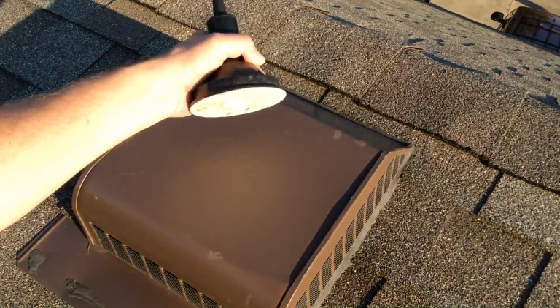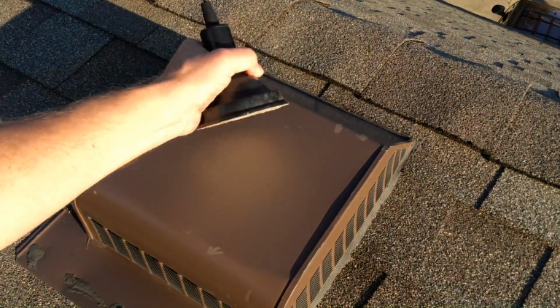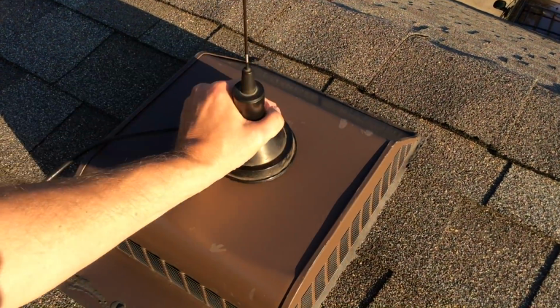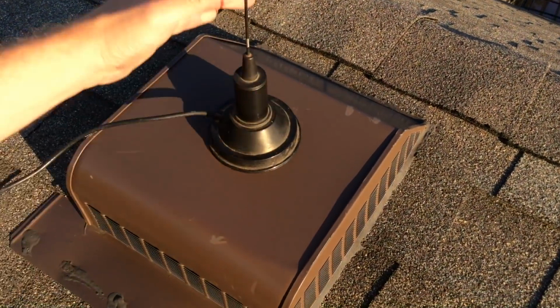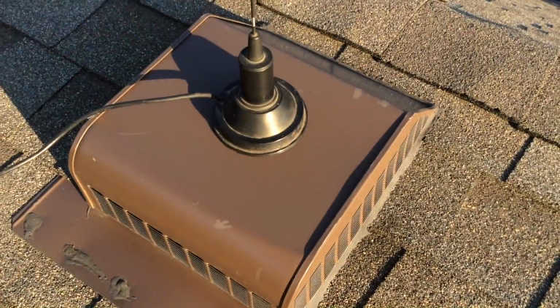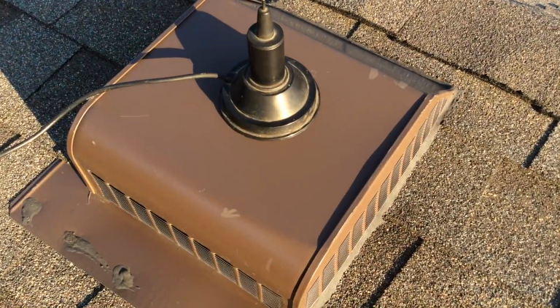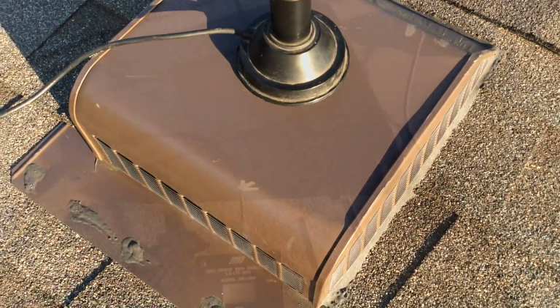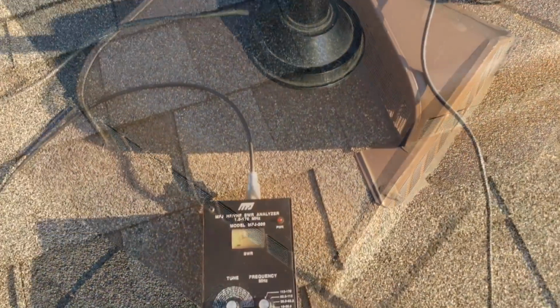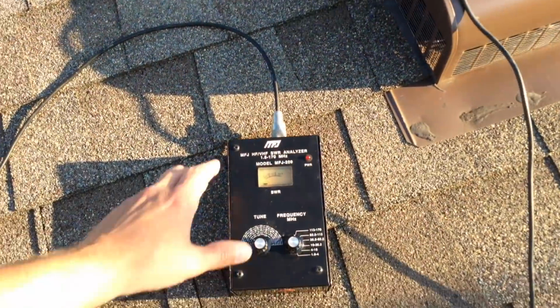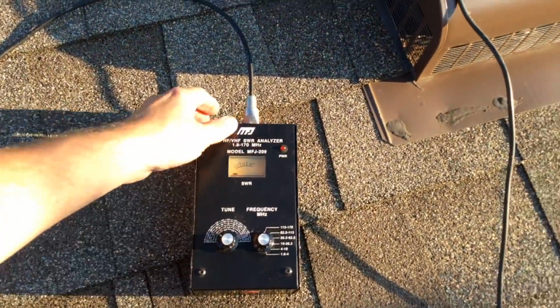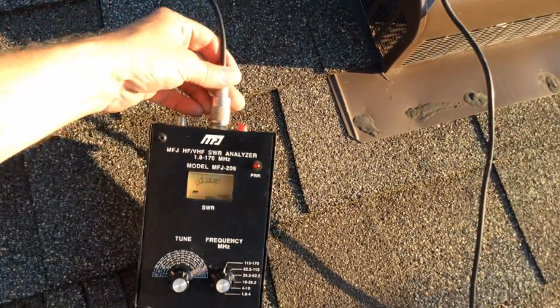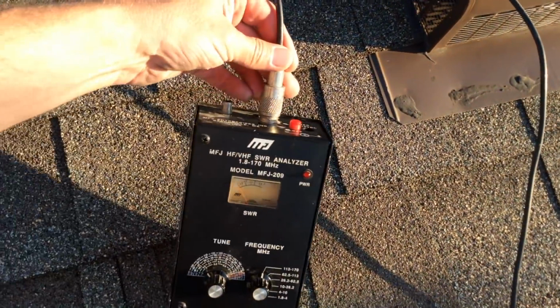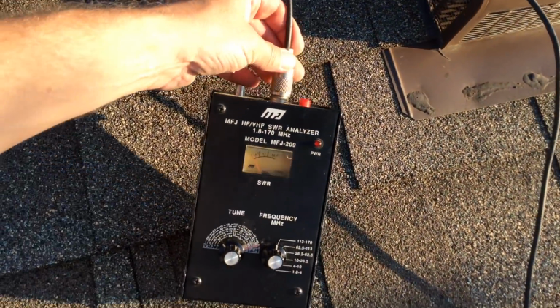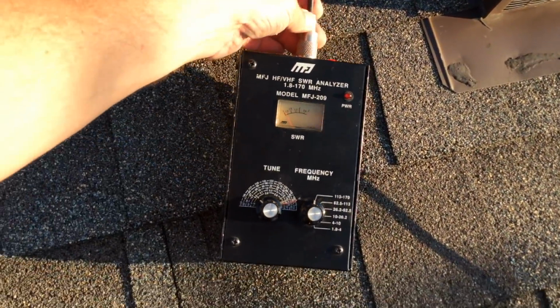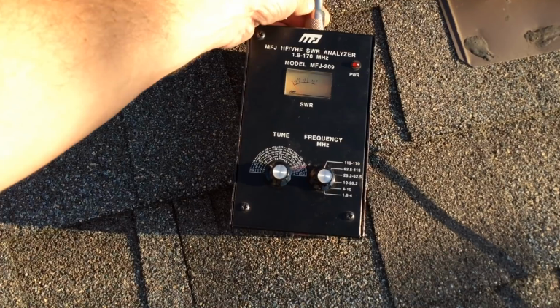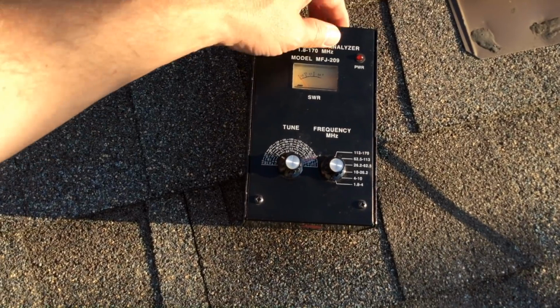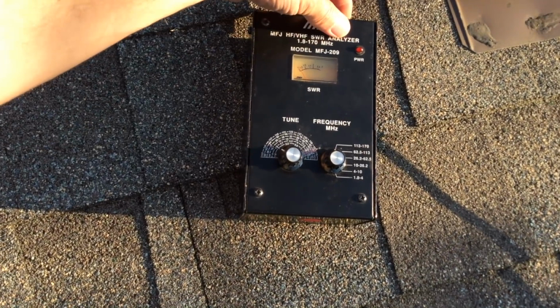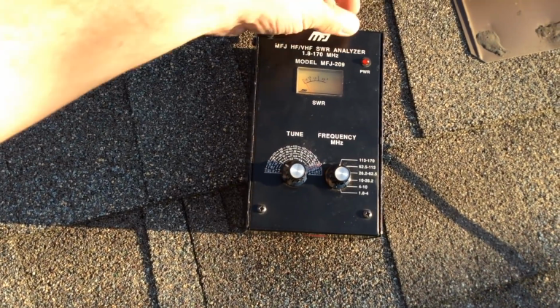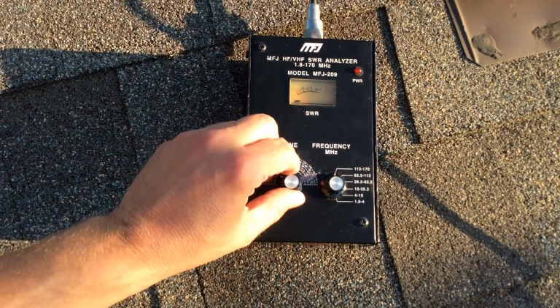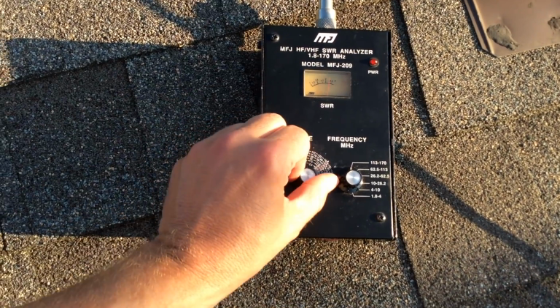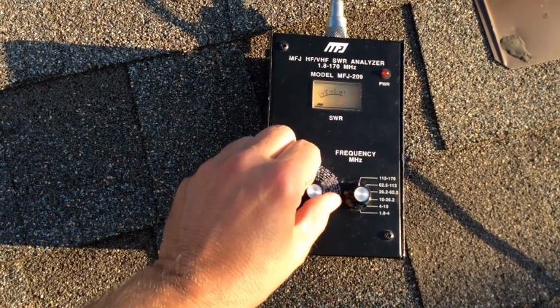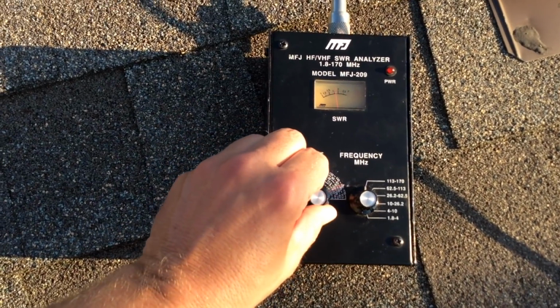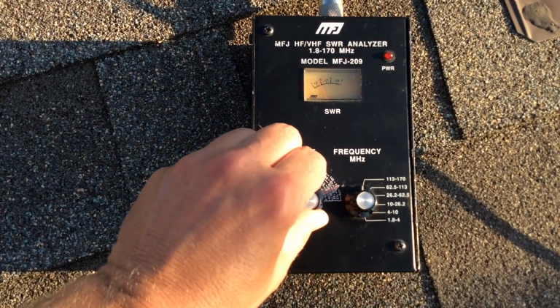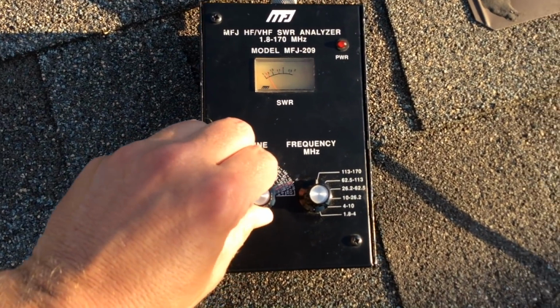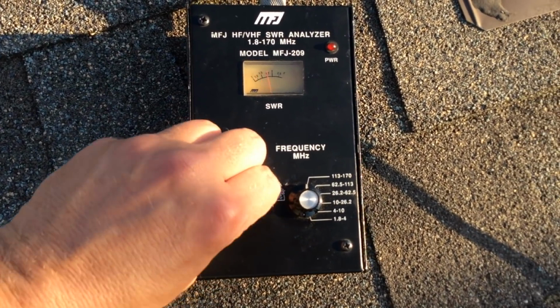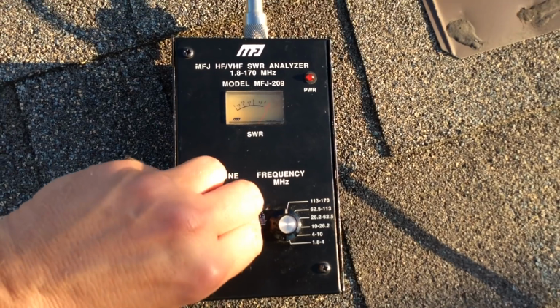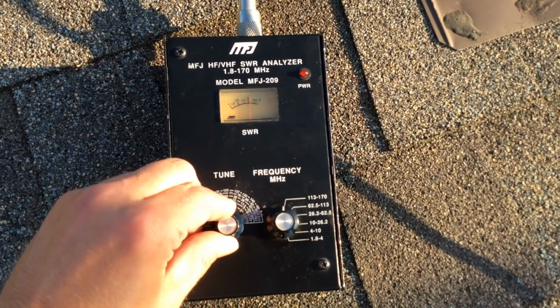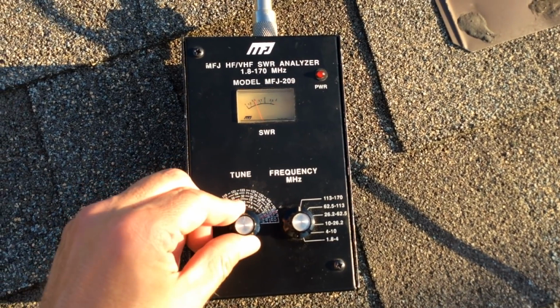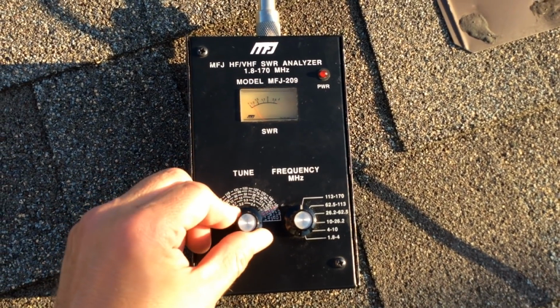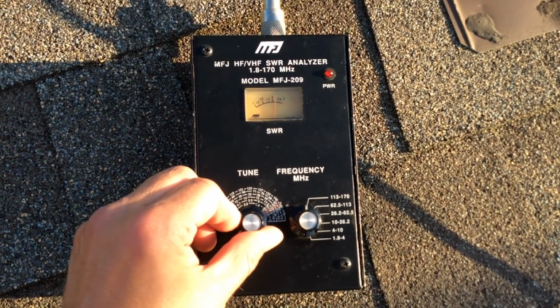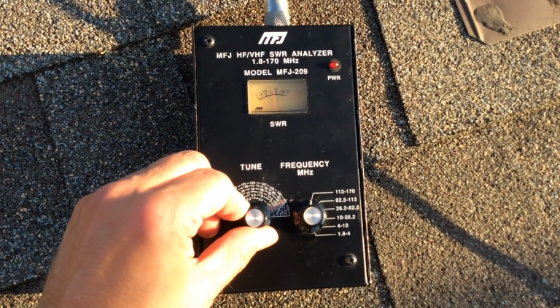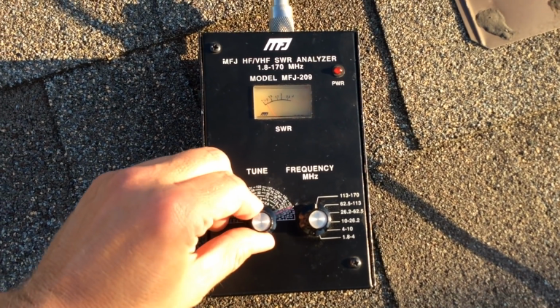The magnet does stick — that's good. I think this might work. We'll need to check the antenna with the SWR analyzer to be sure that it is tuned properly. And it looks like it is resonant on the 2 meter band here.